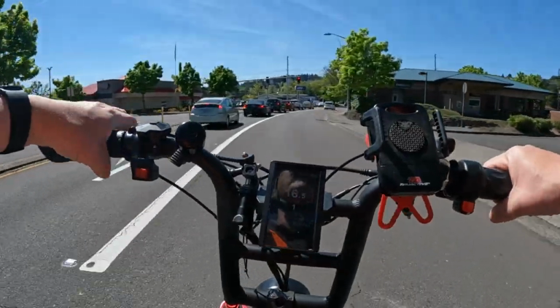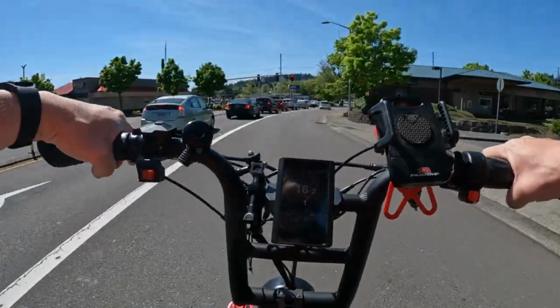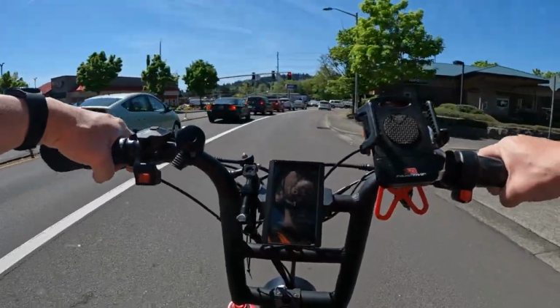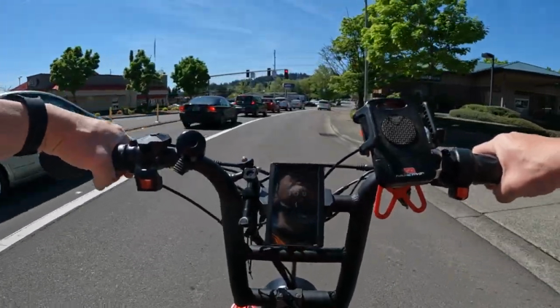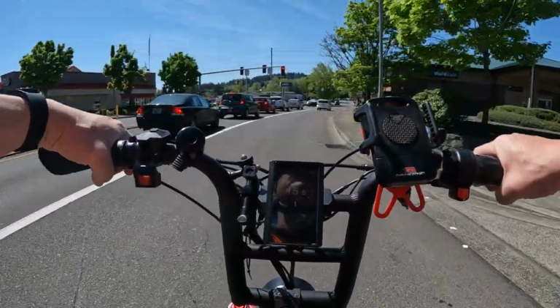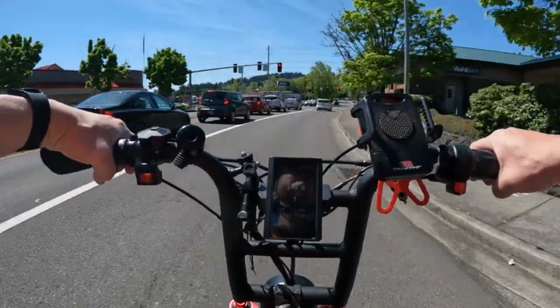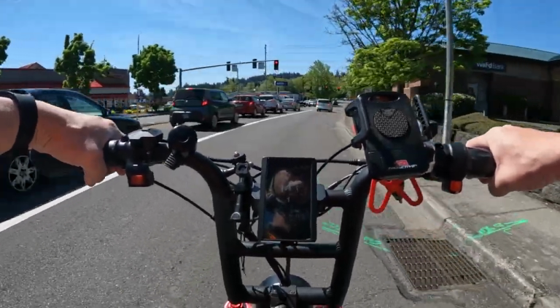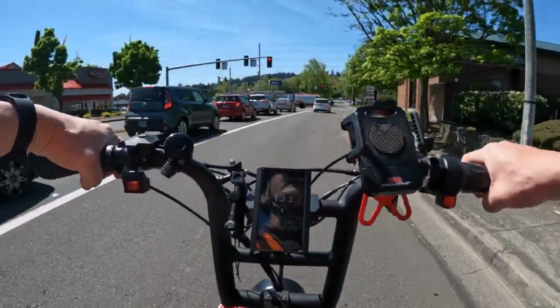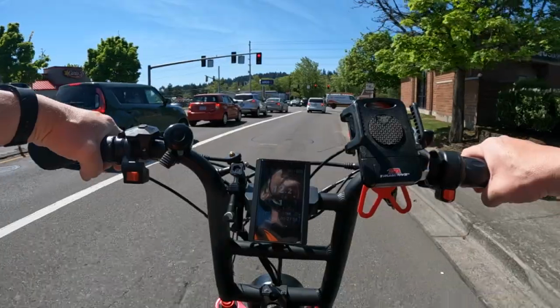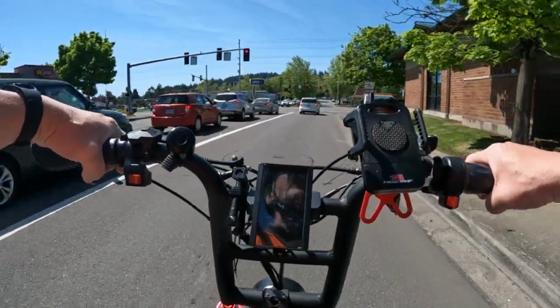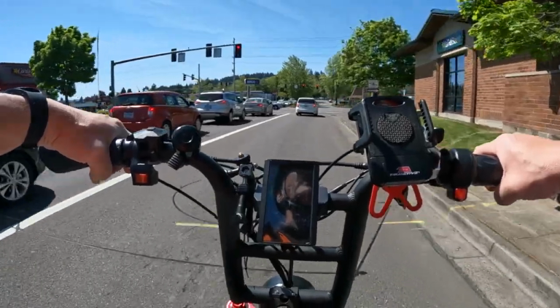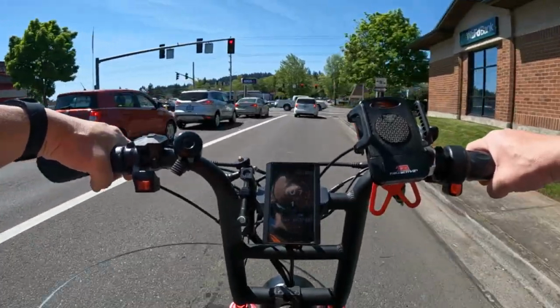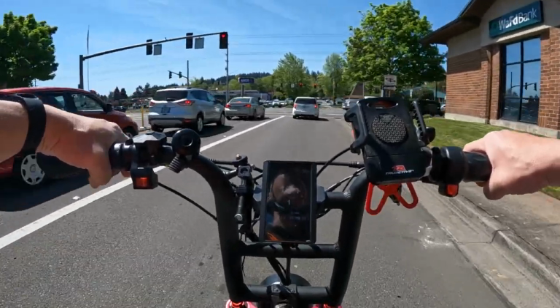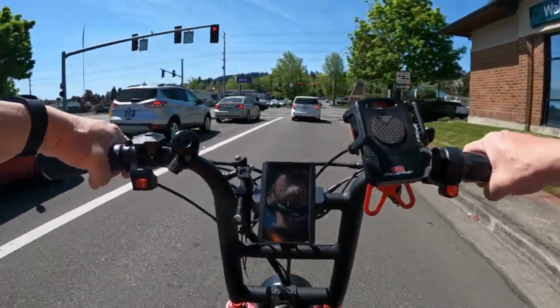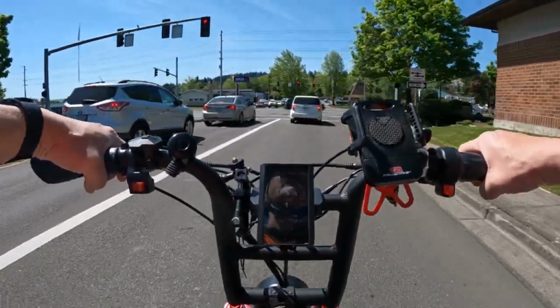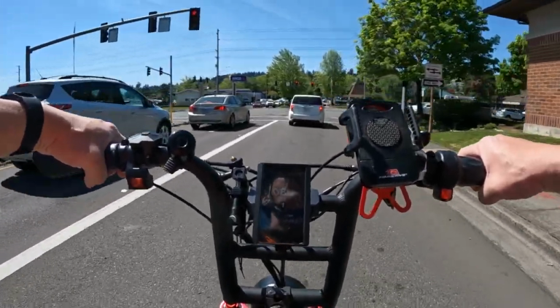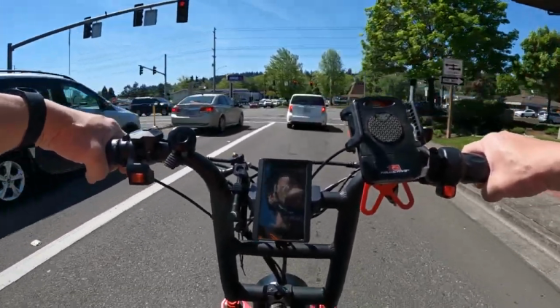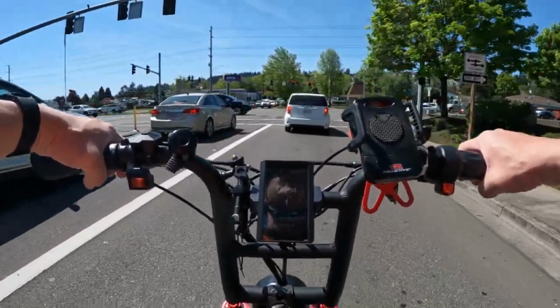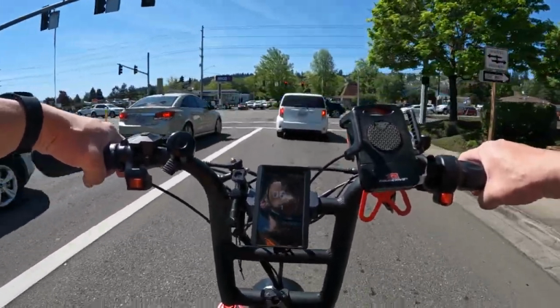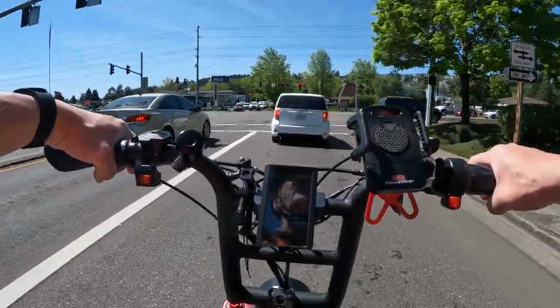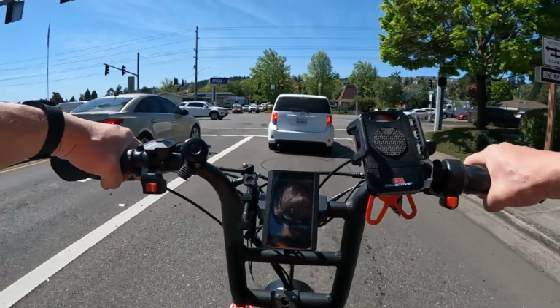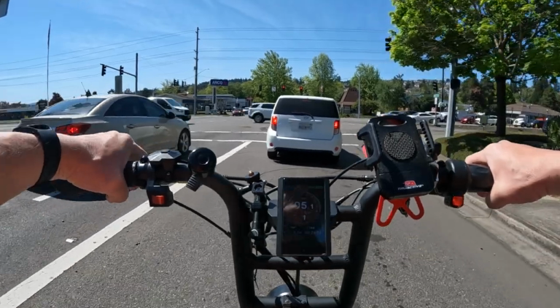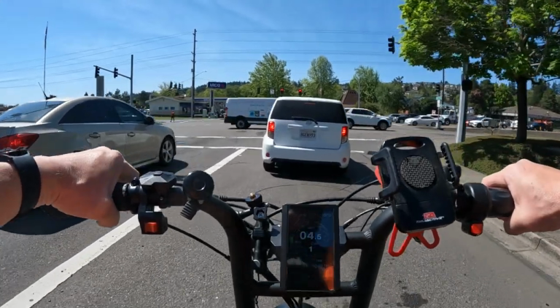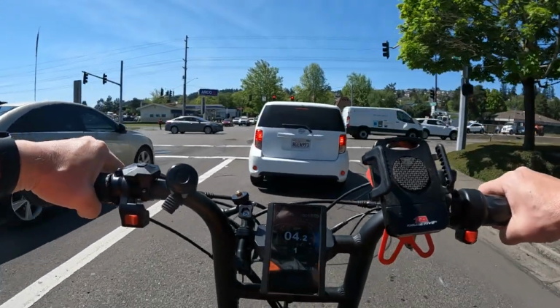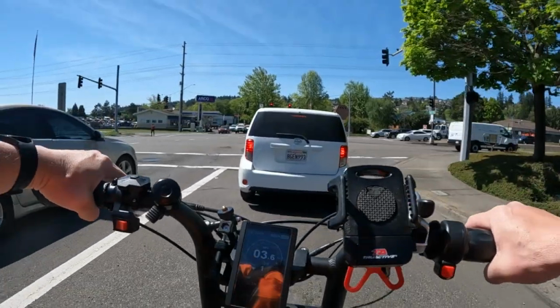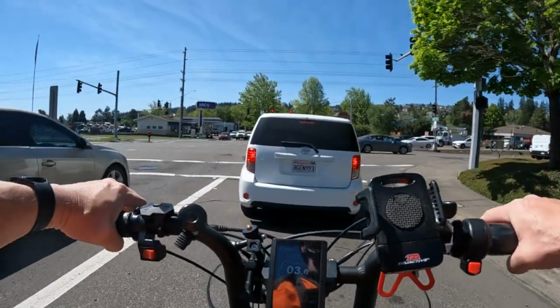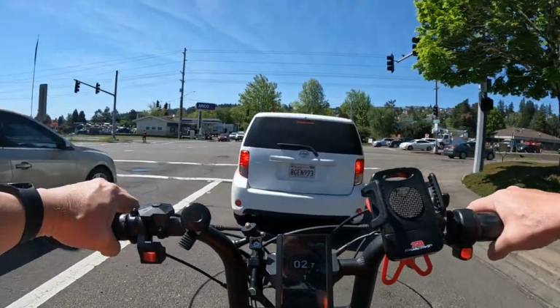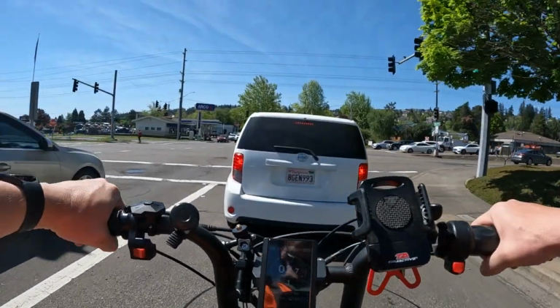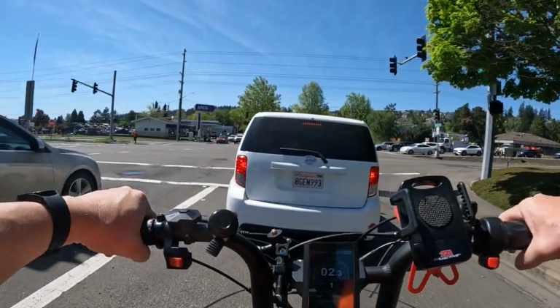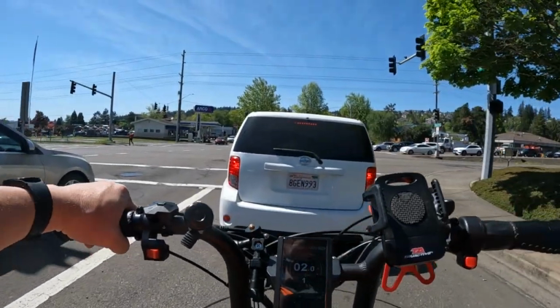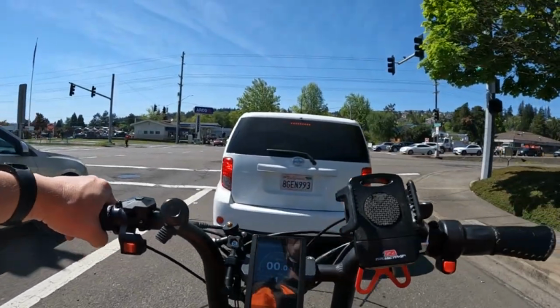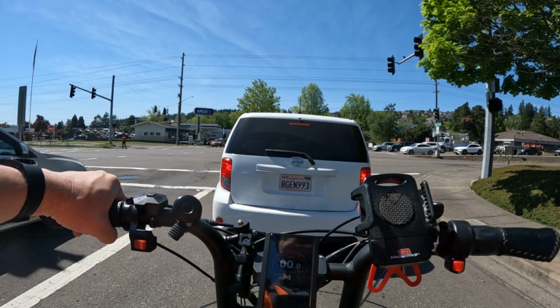Welcome back to the channel. On this video I want to talk about e-bikes that look like motorcycles or motorbikes, and I'm going to include the one I'm on right now — the Aerial Rider Grizzly — because it's one of those bikes.